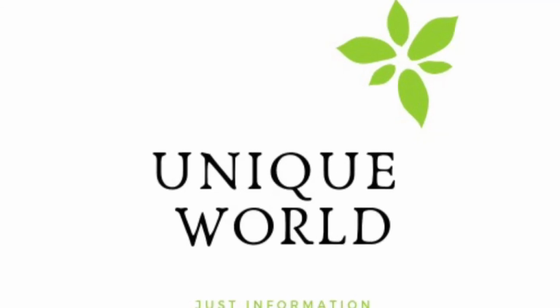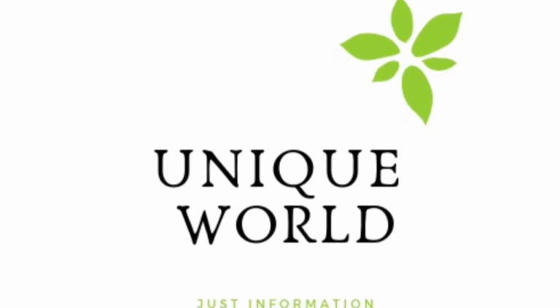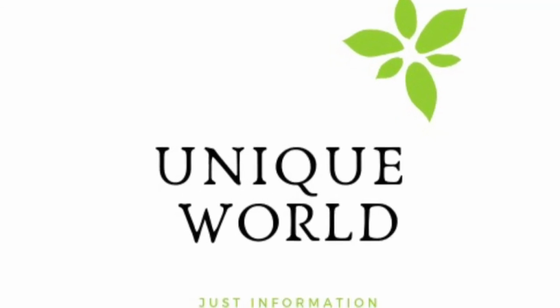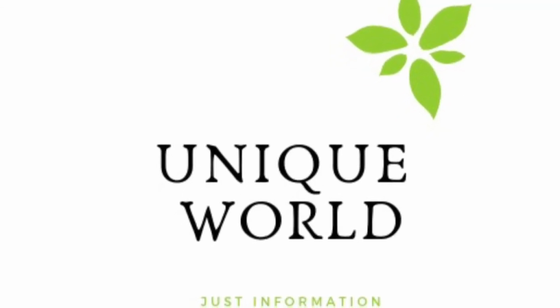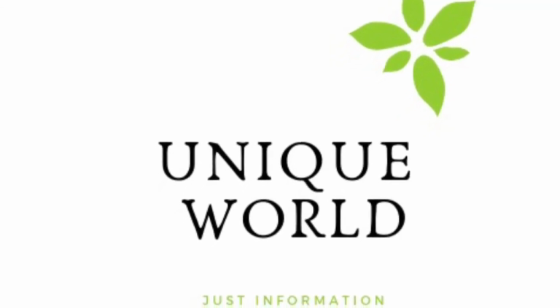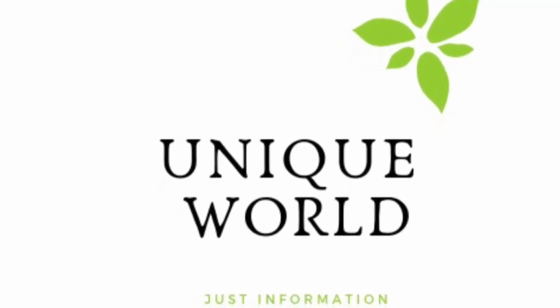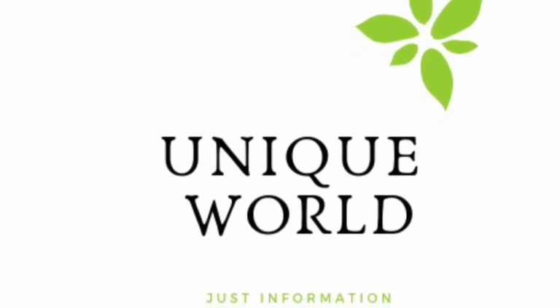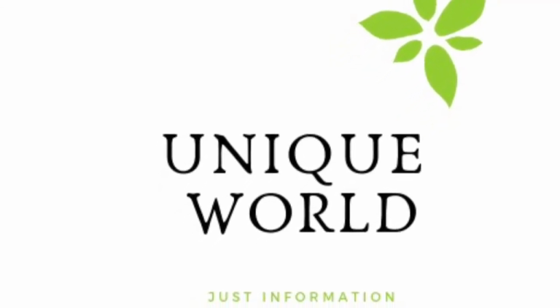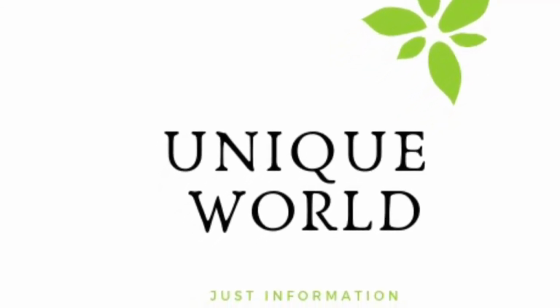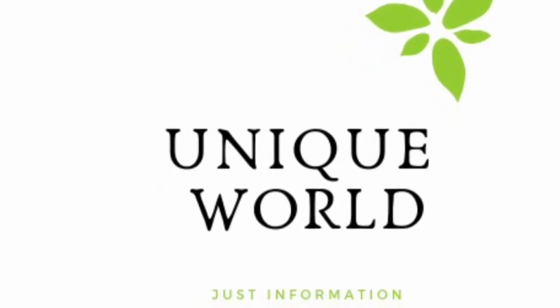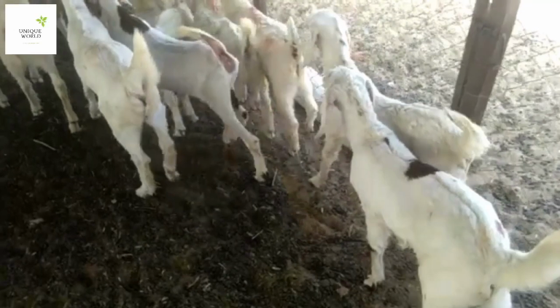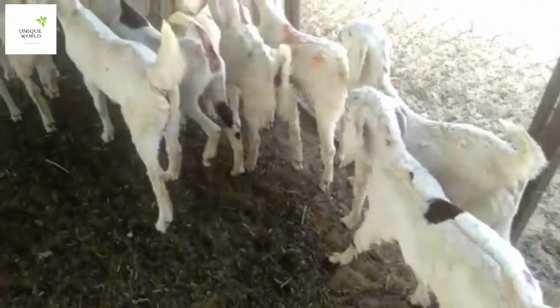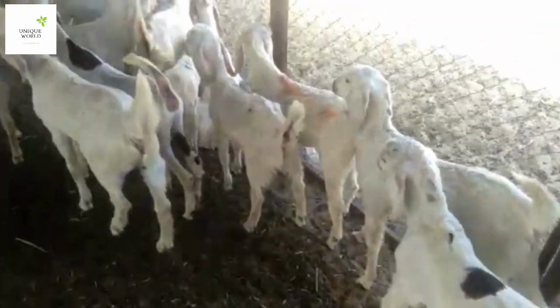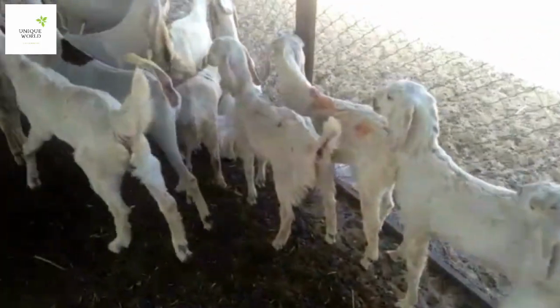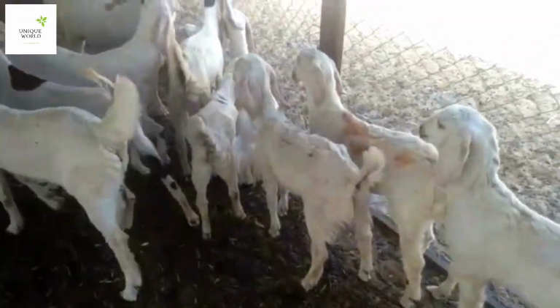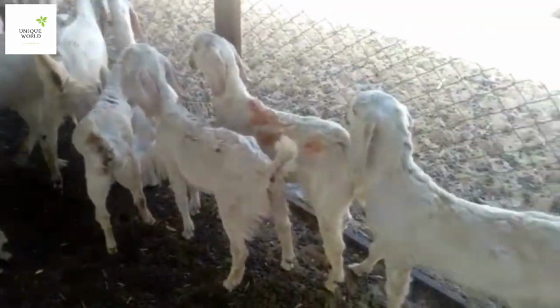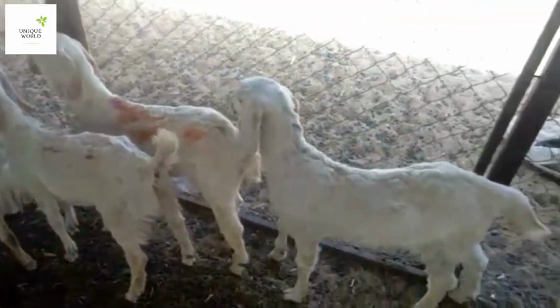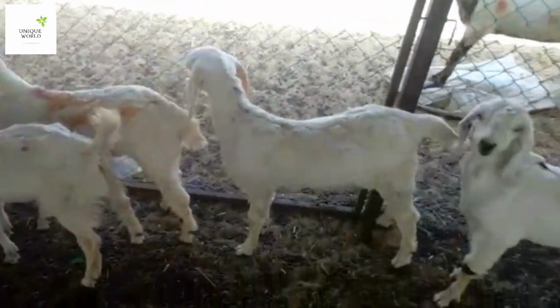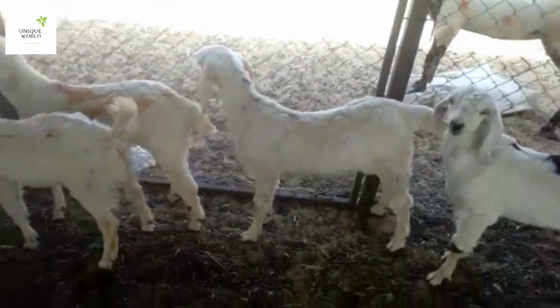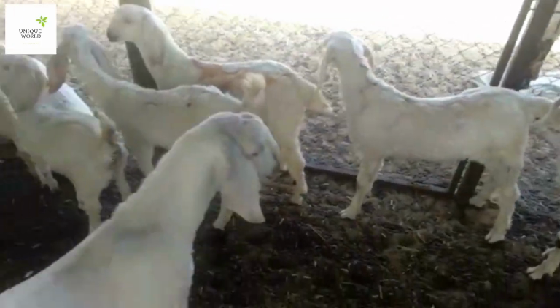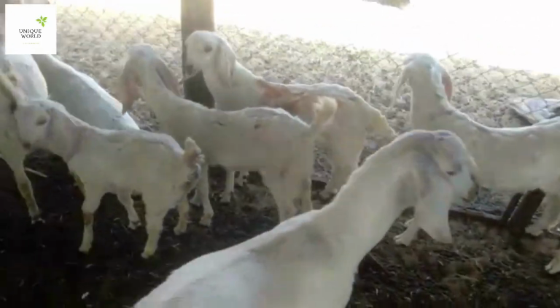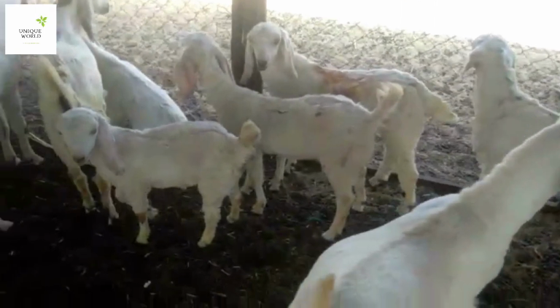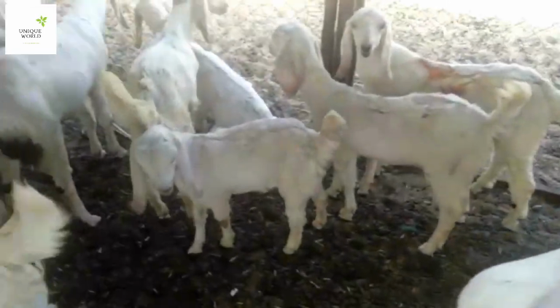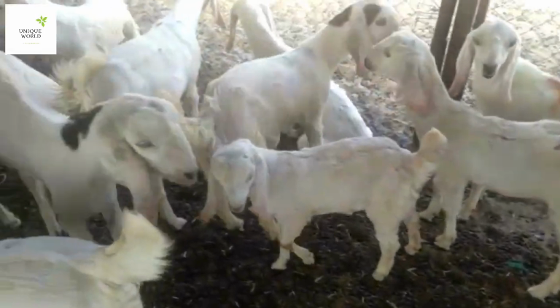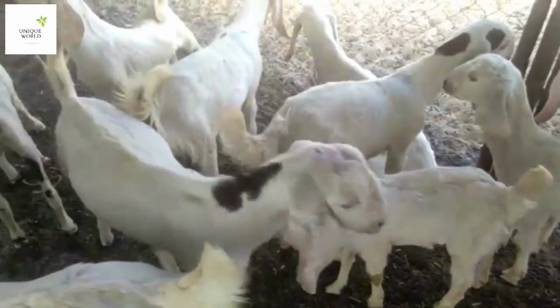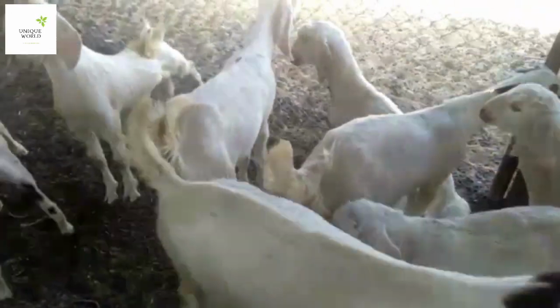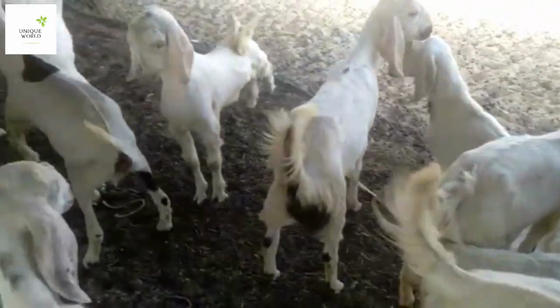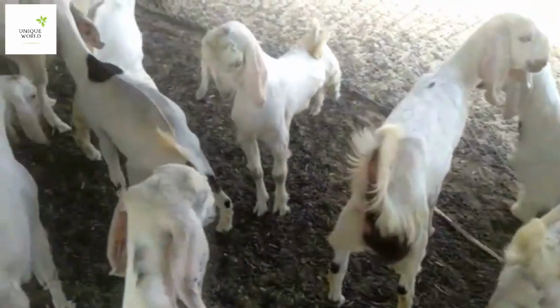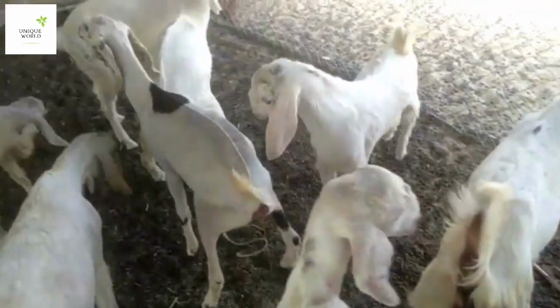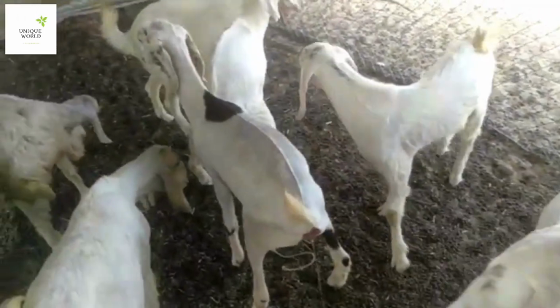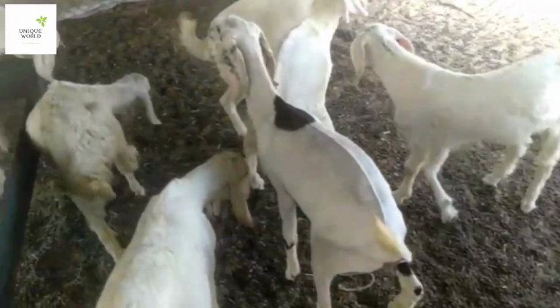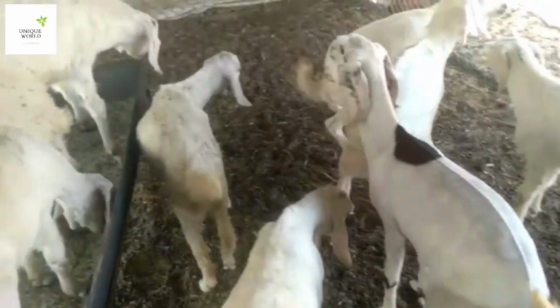Hi friends, welcome to my YouTube channel Unique World. Assalamualaikum friends. Today we will bring you some good quality kids for sale. Harsh HP Goat Farm, which is located in Rajasthan.